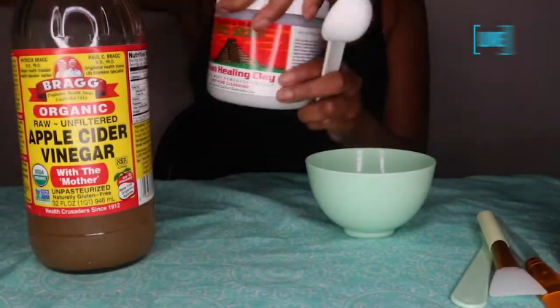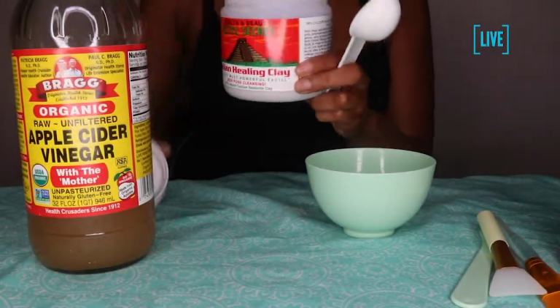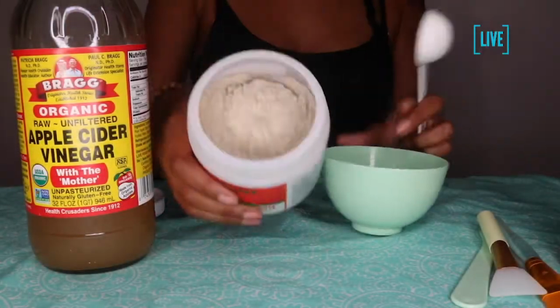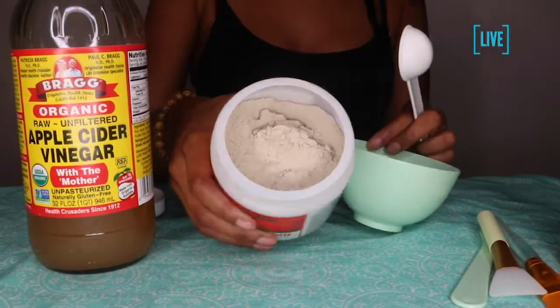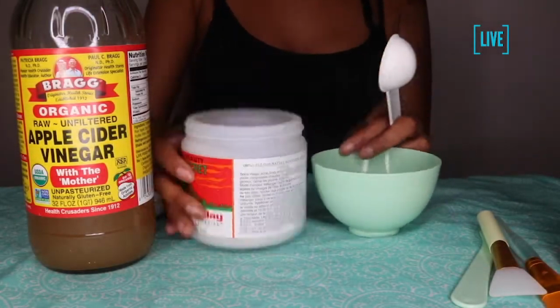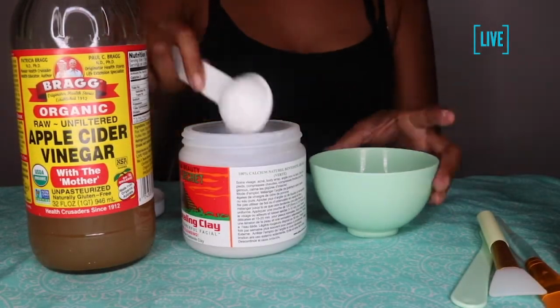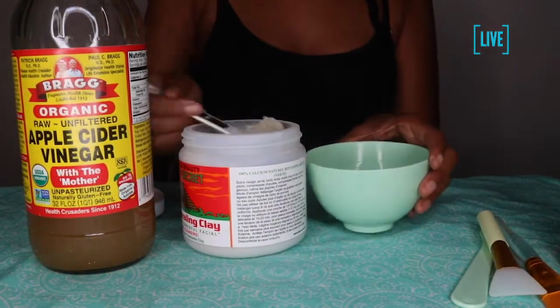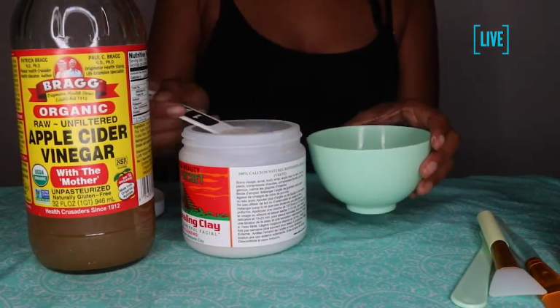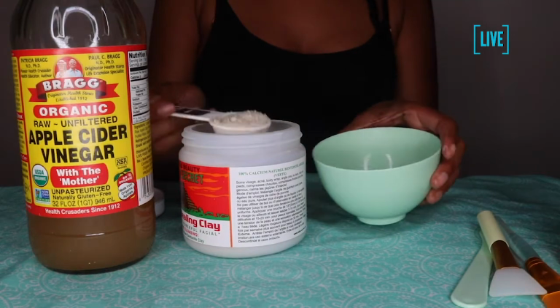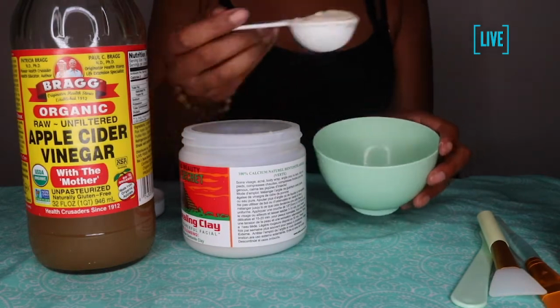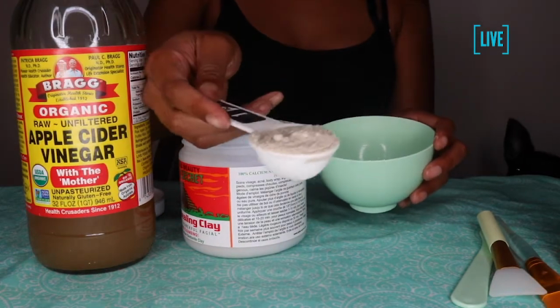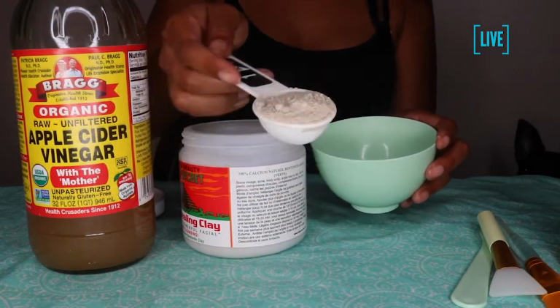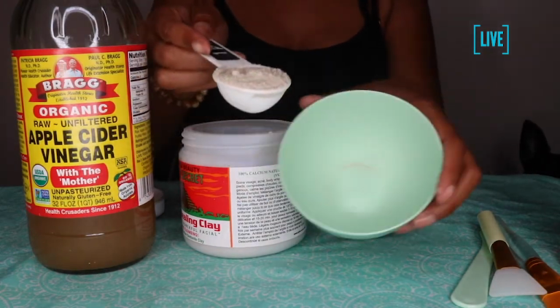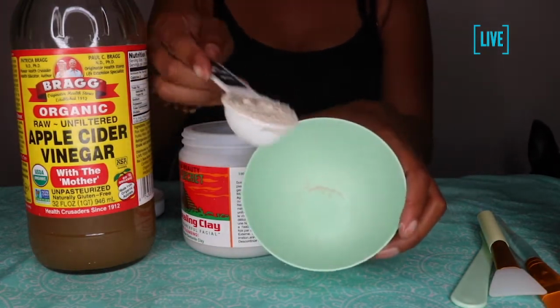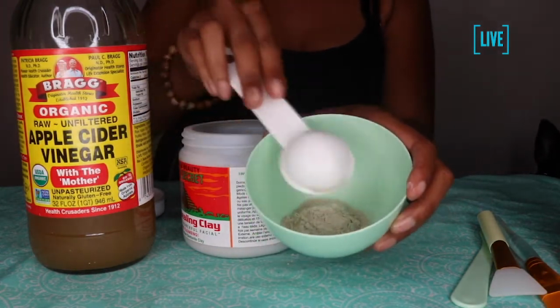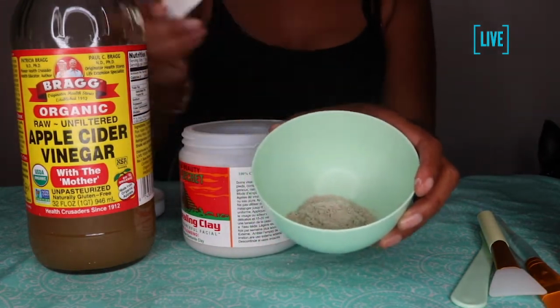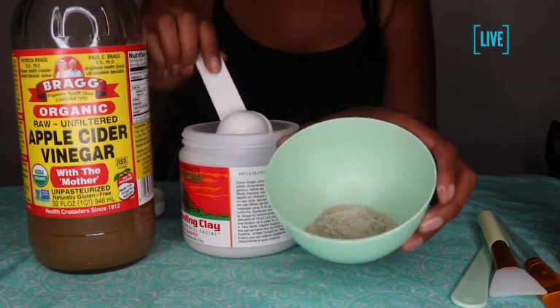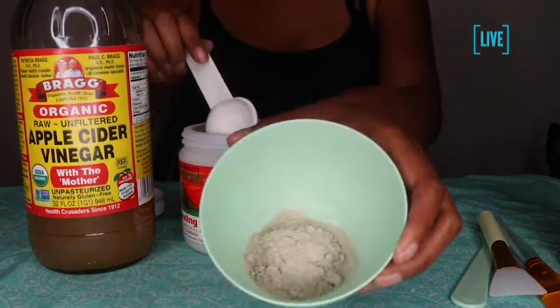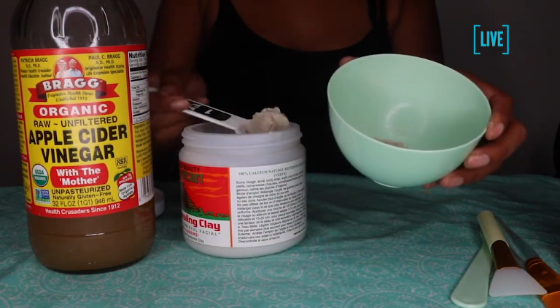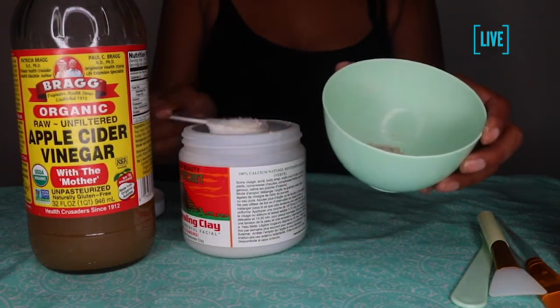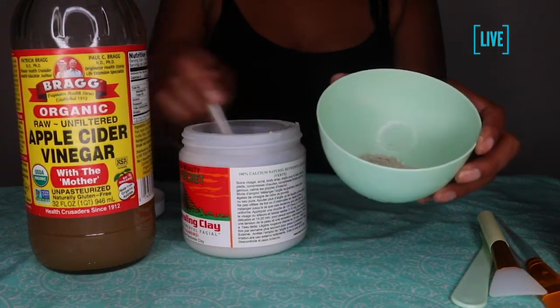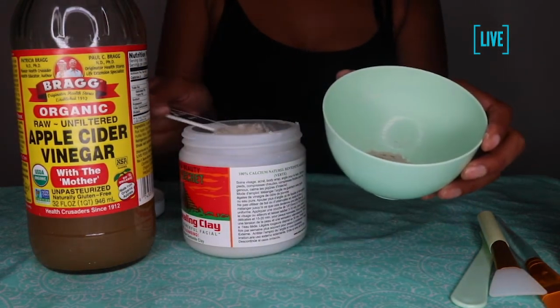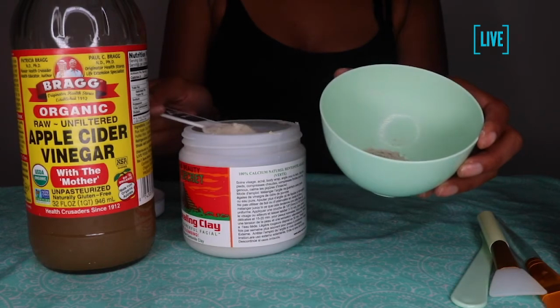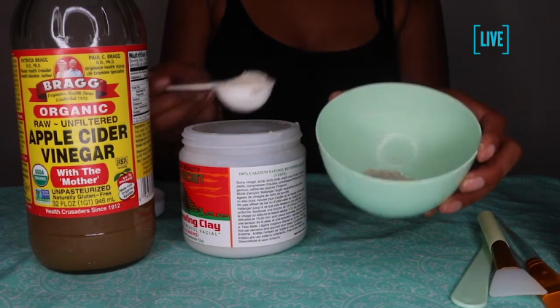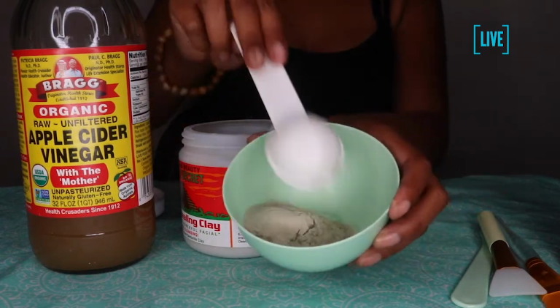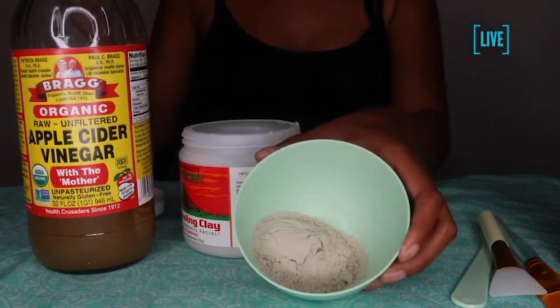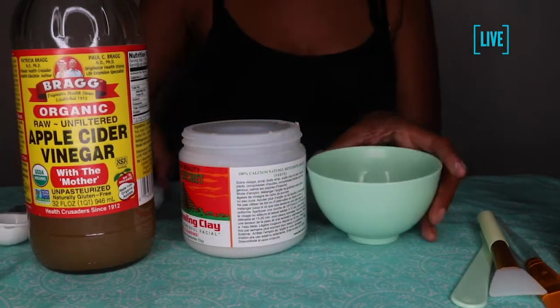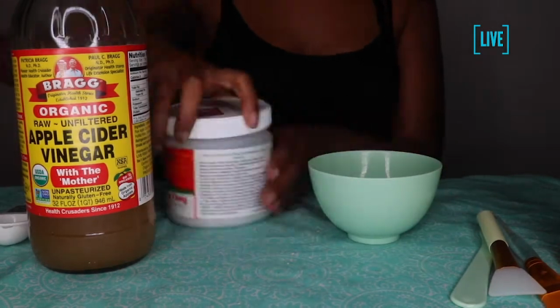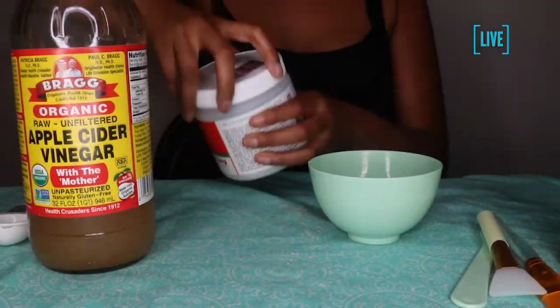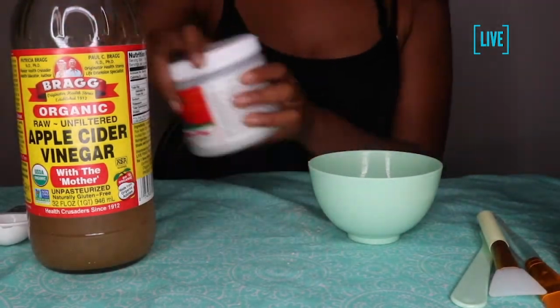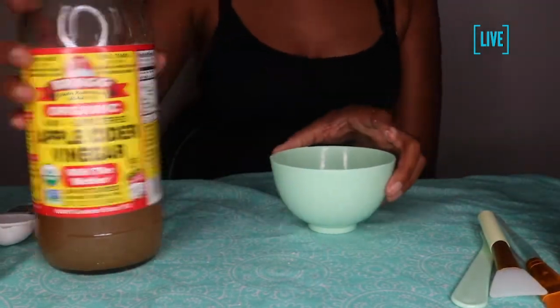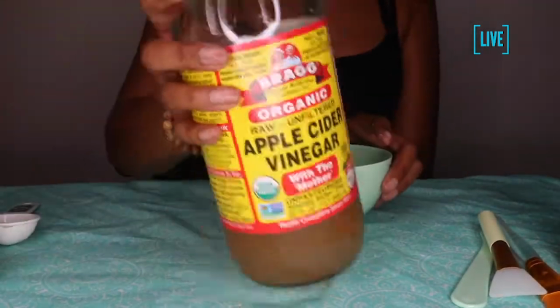What's up you guys, it's your girl Yazzie J, and I will be showing you guys how I achieve my Indian healing clay mask. What I'm doing now is just applying two tablespoons of the clay in my mixture bowl.